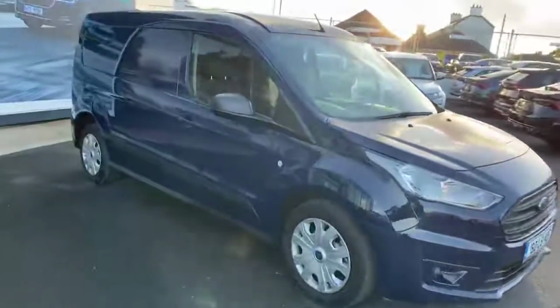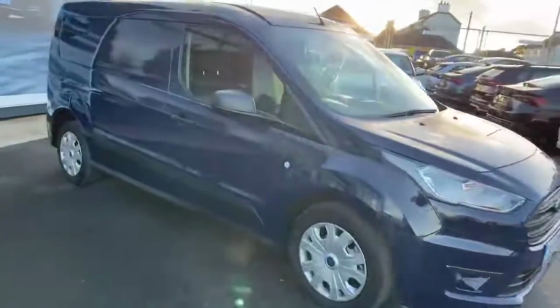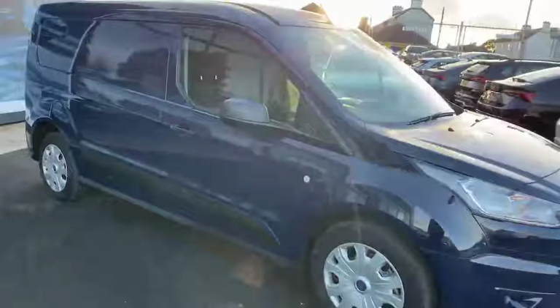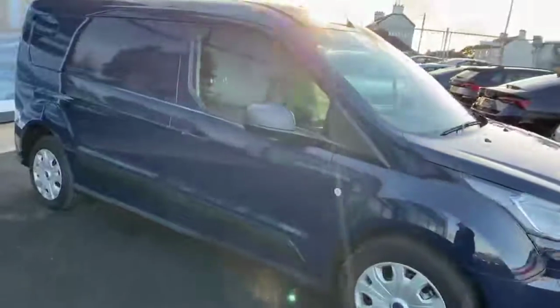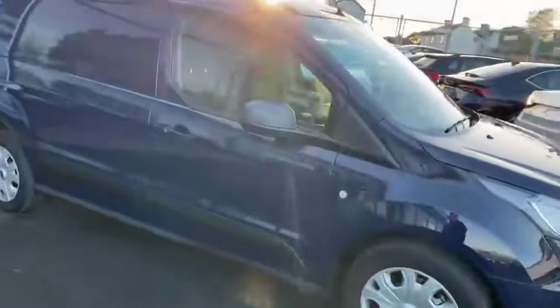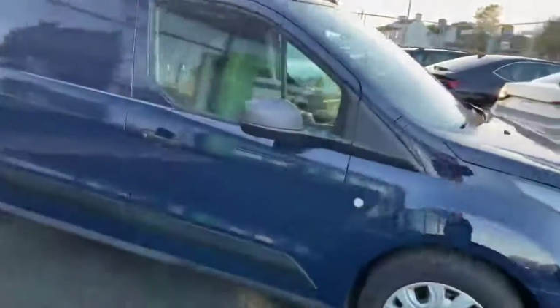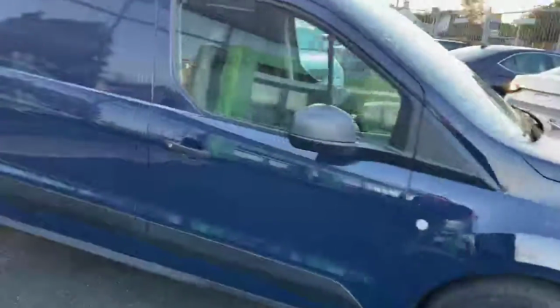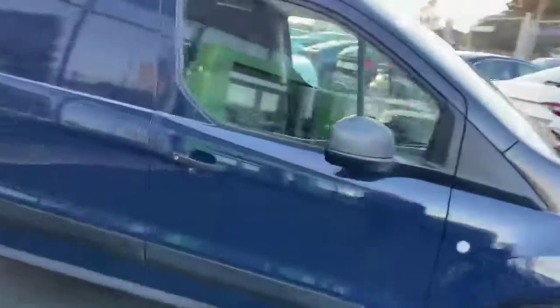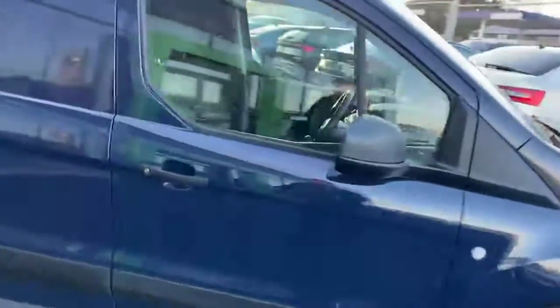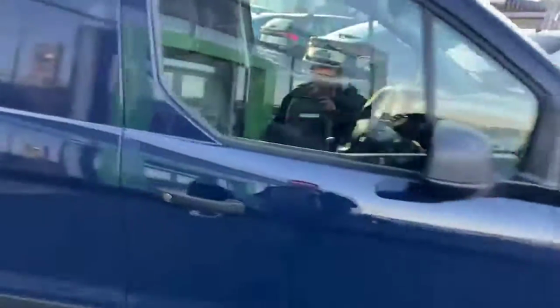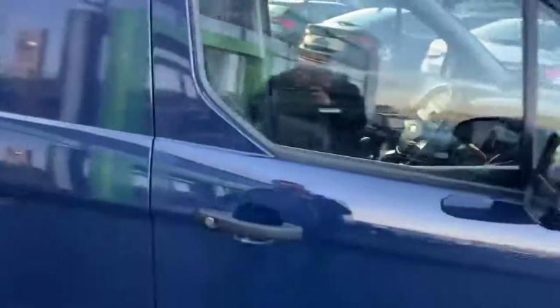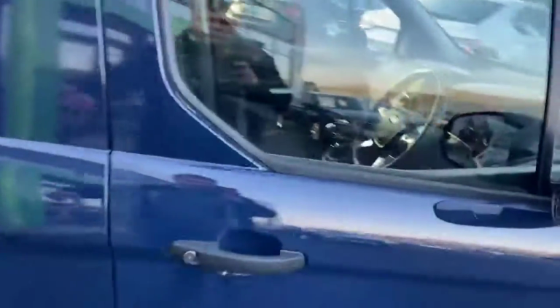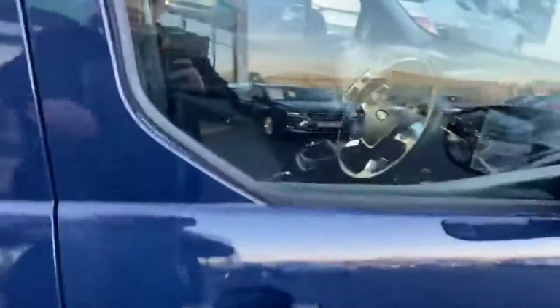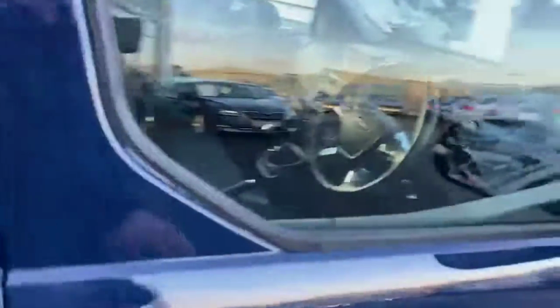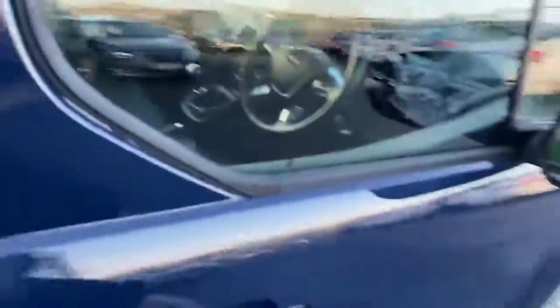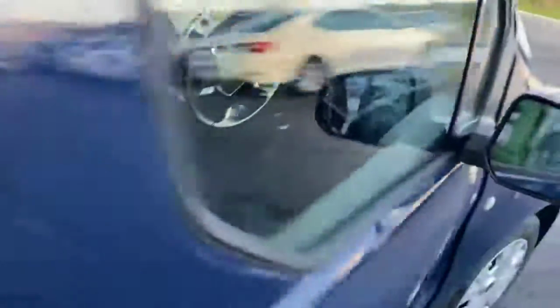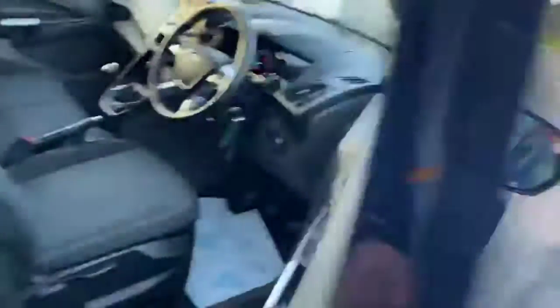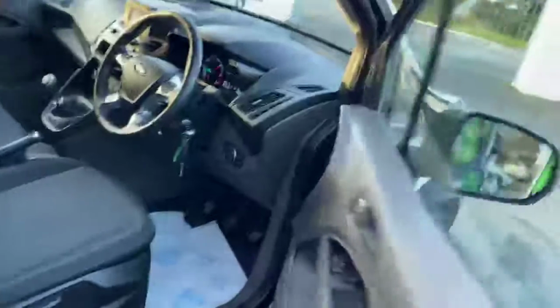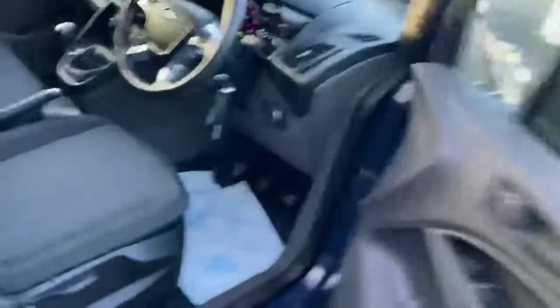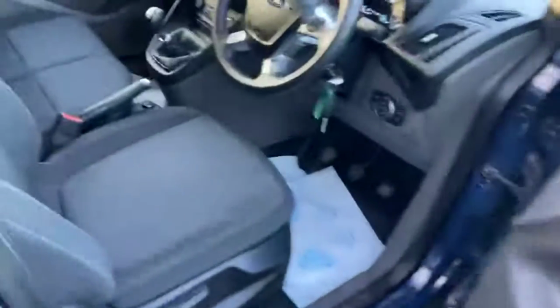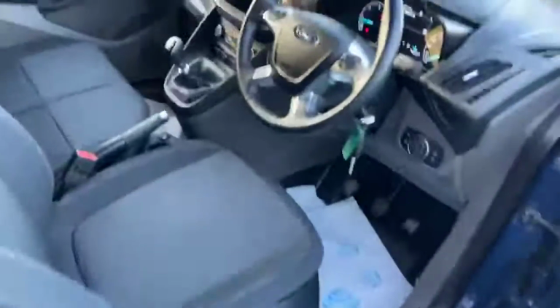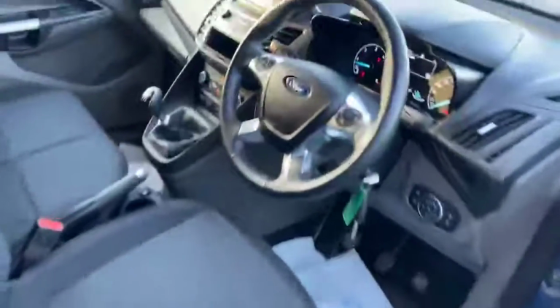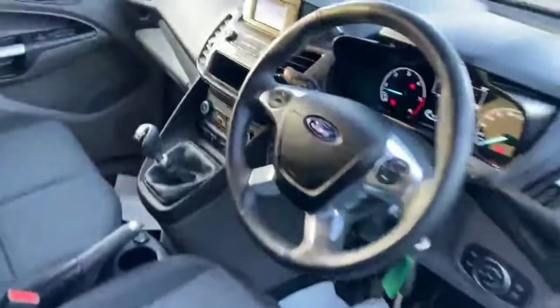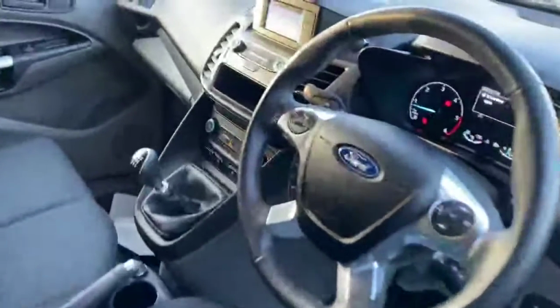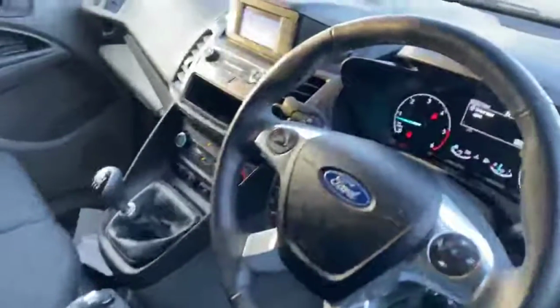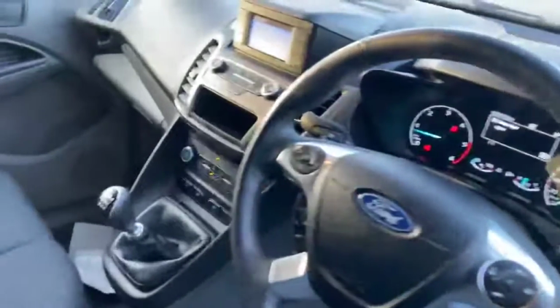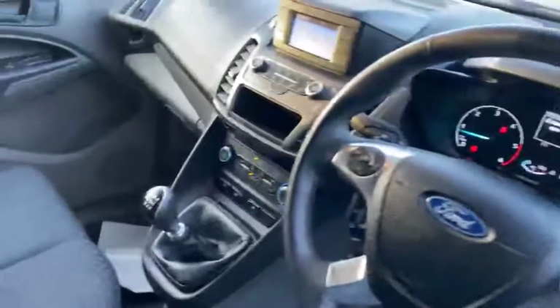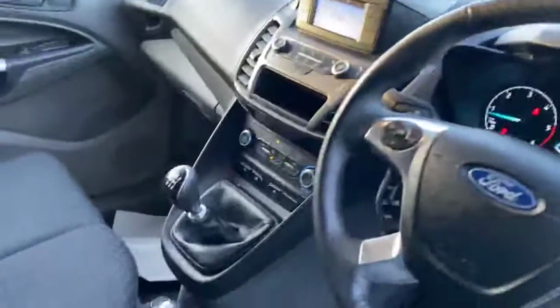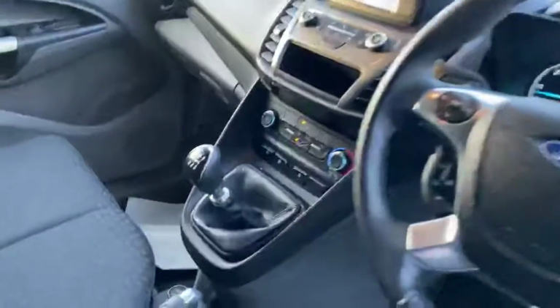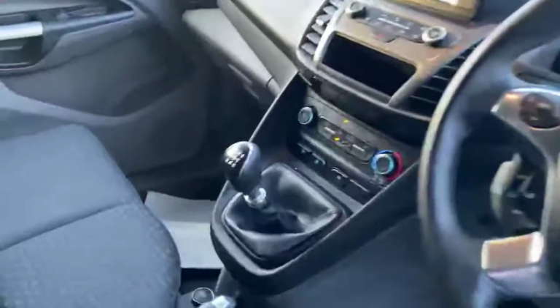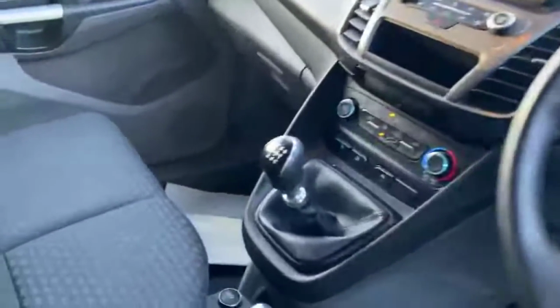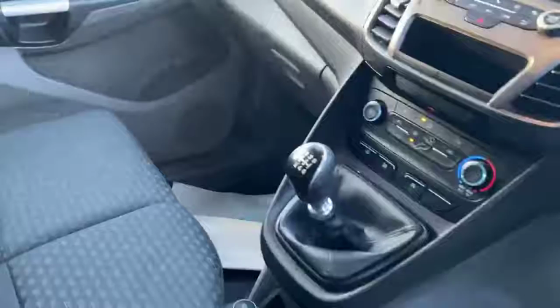This one's a fairly high spec one, folks. It has rear parking sensors, Bluetooth phone, air conditioning. I'll just show you the cab there now — multi-function steering wheel, 6-speed gearbox.